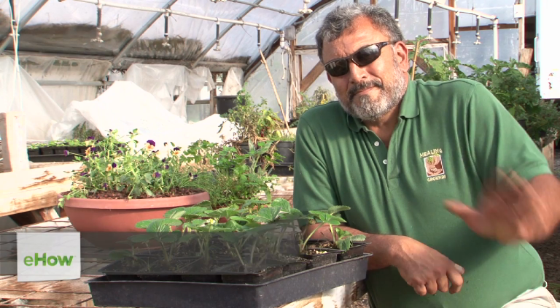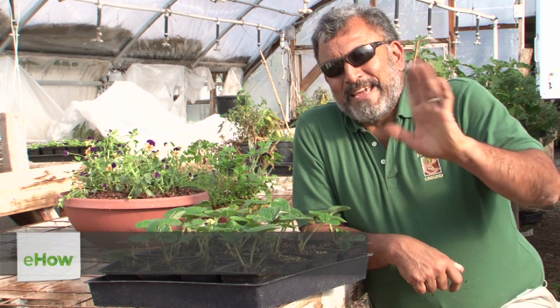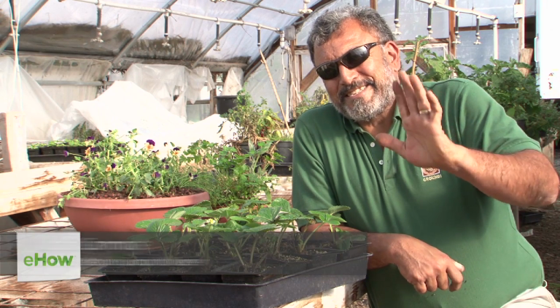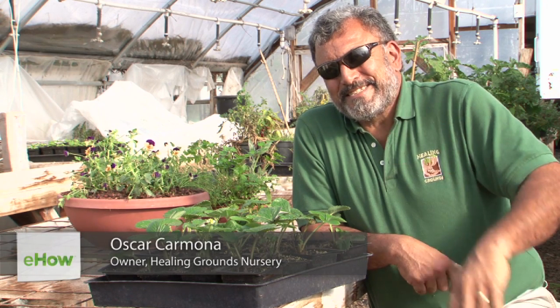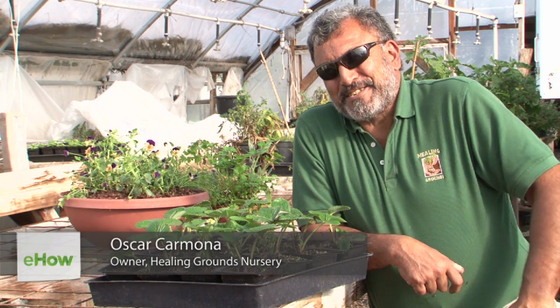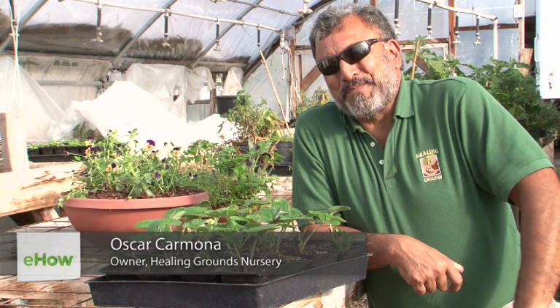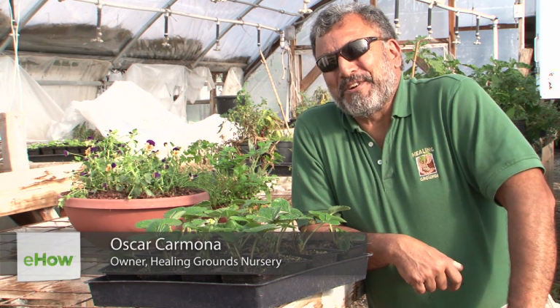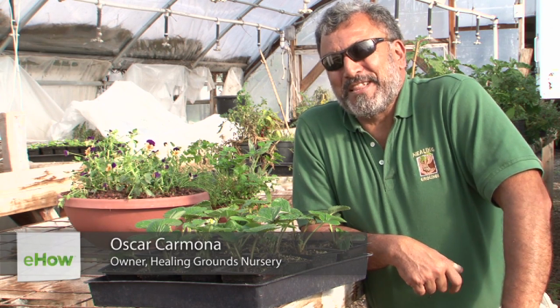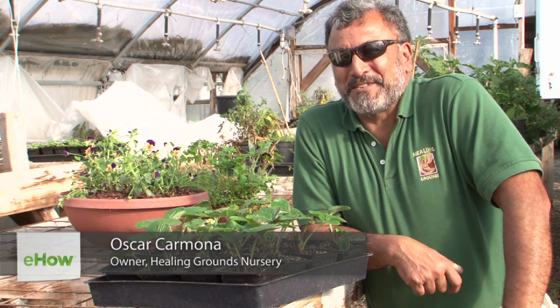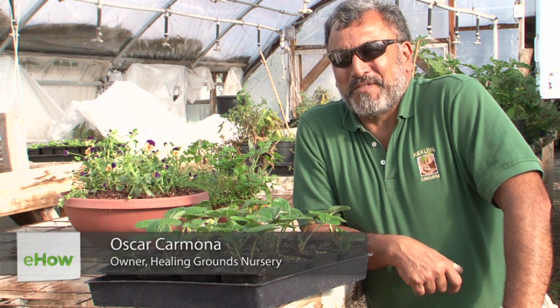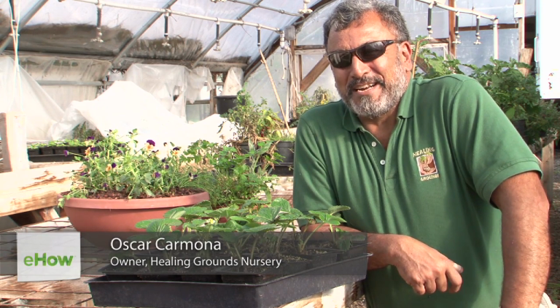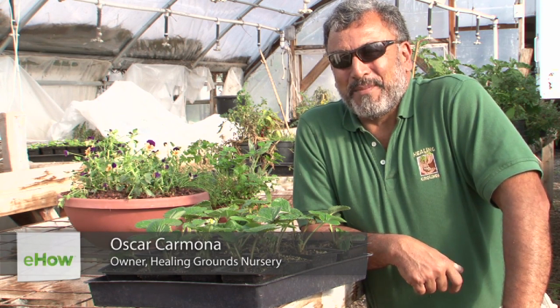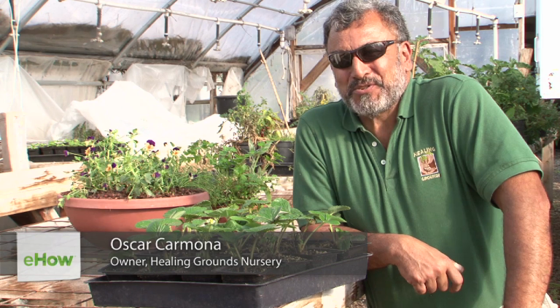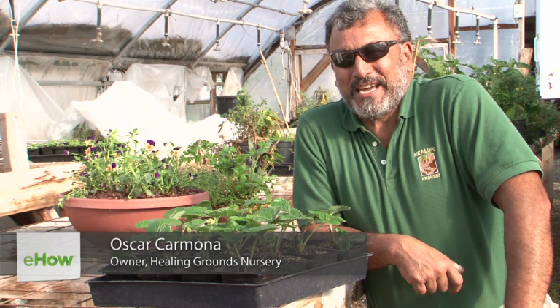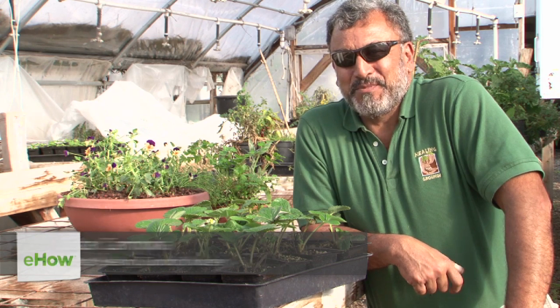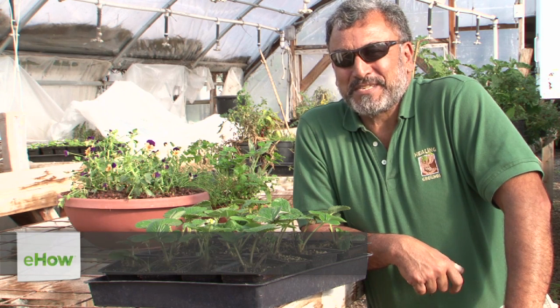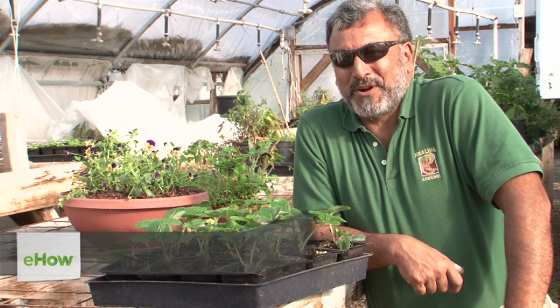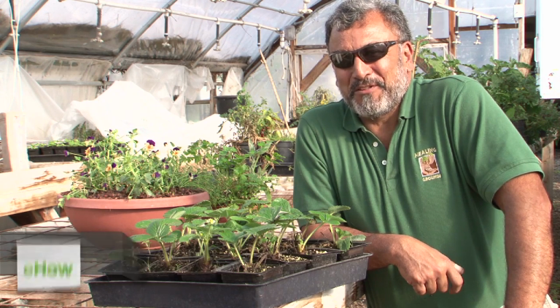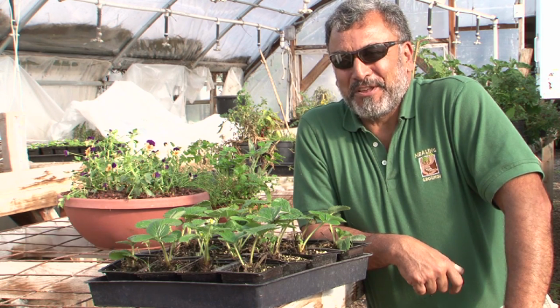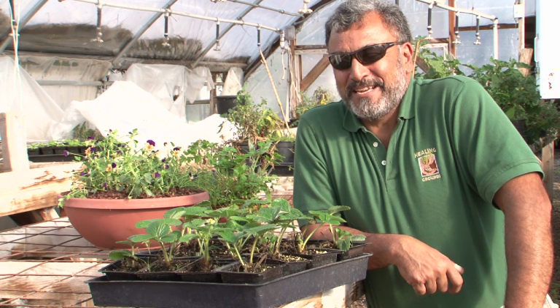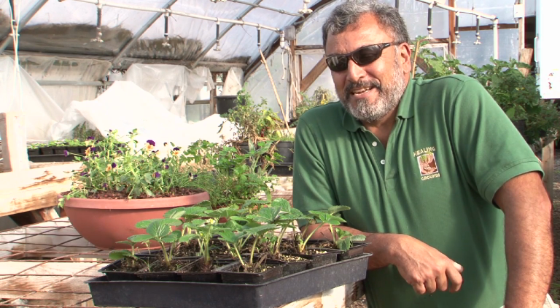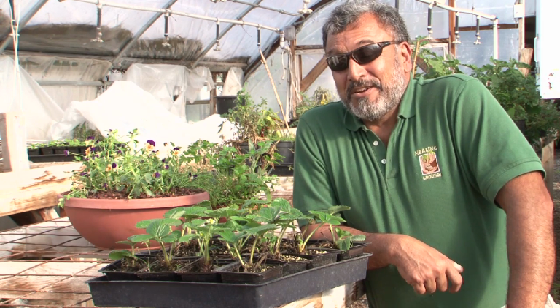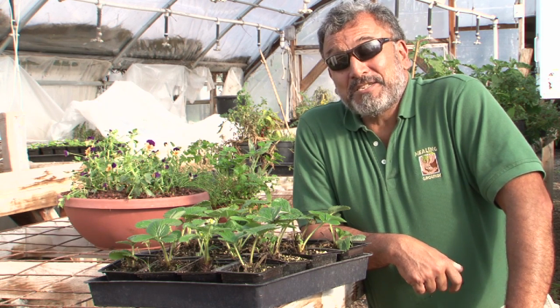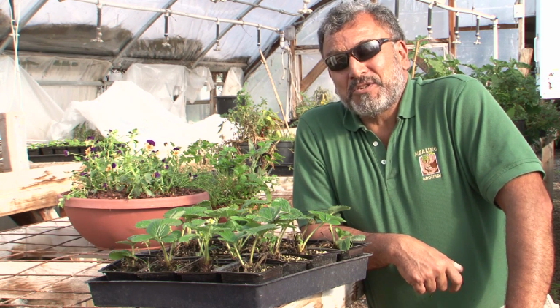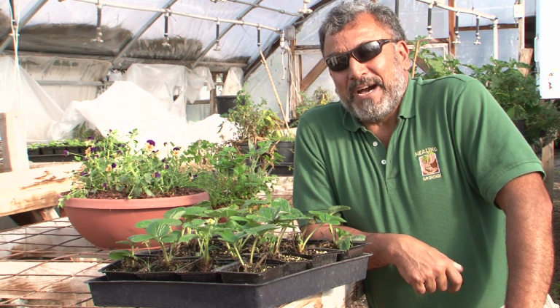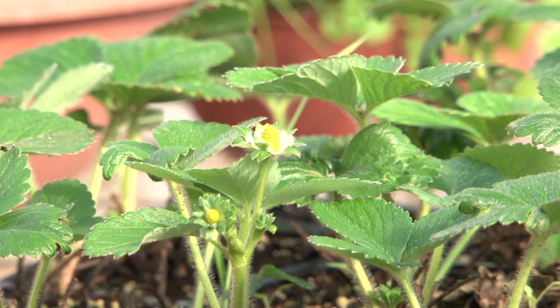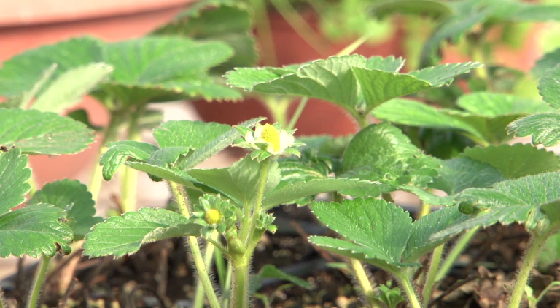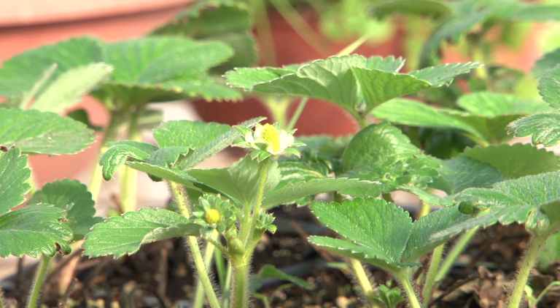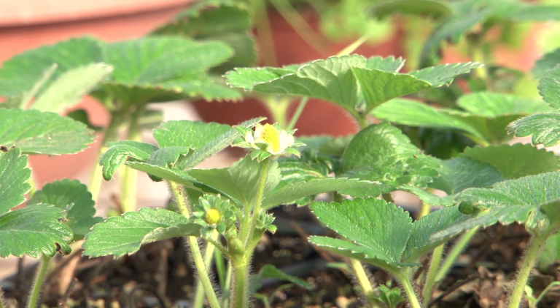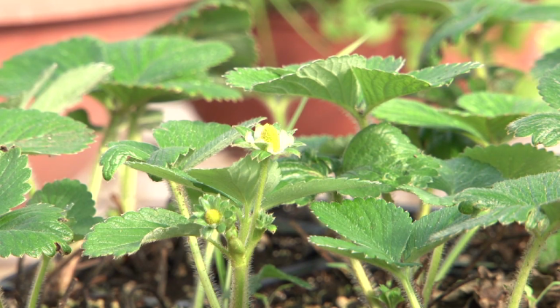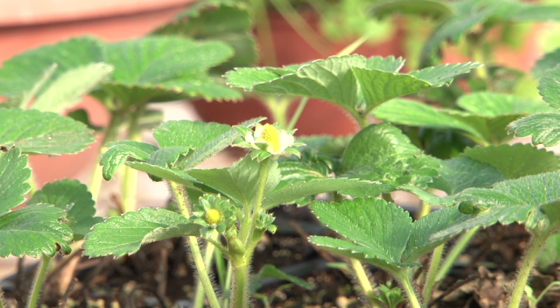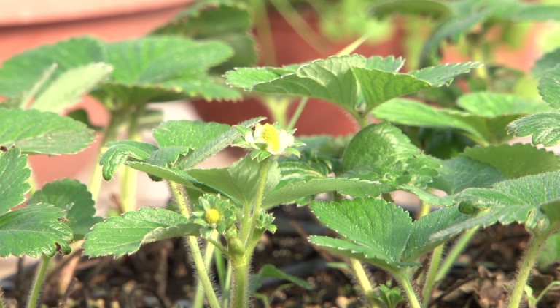Hey there, Oscar Carmona, owner of Healing Ground Certified Biodynamic Nursery located in beautiful Santa Barbara, California. Here today to talk to you about how to grow strawberries inside.